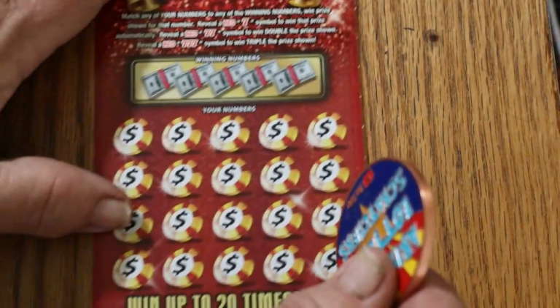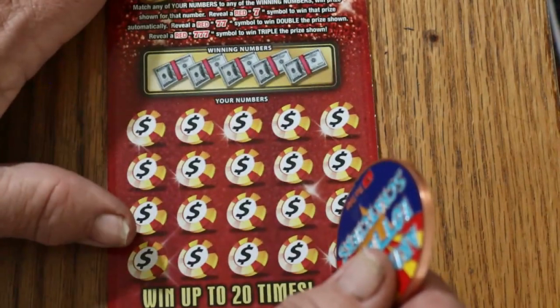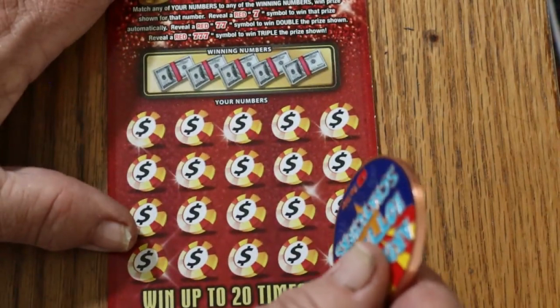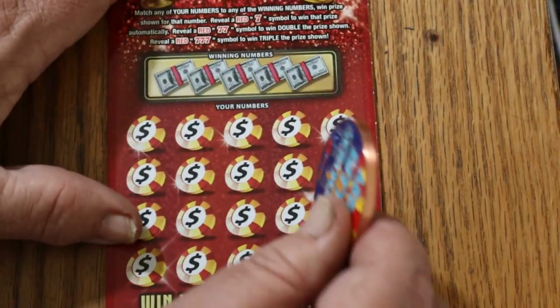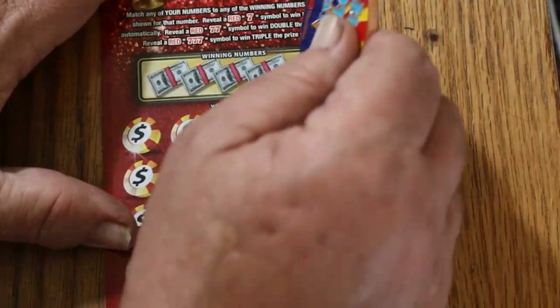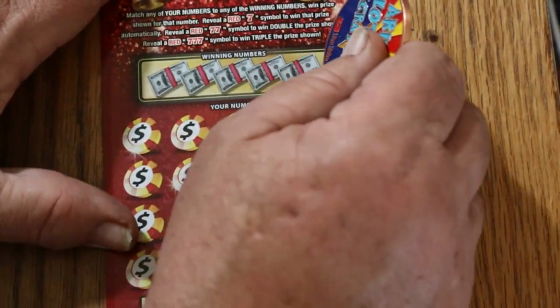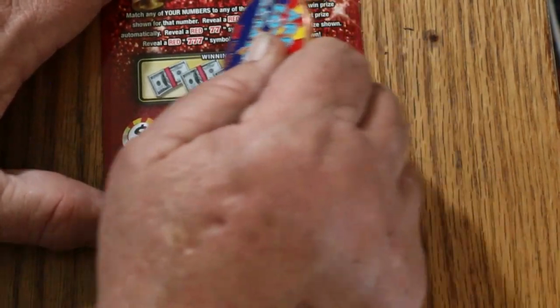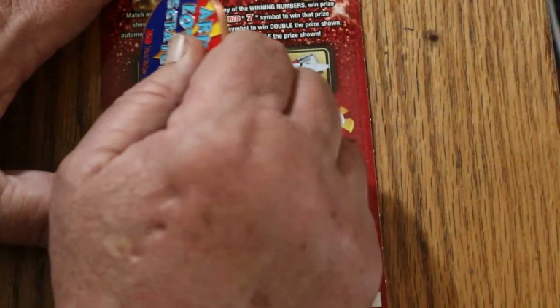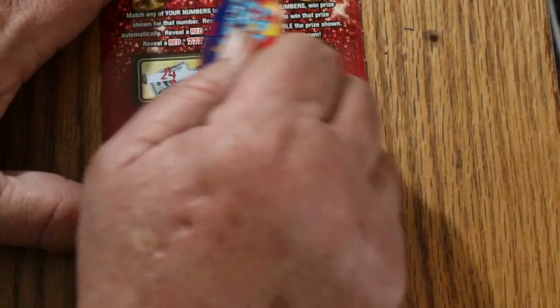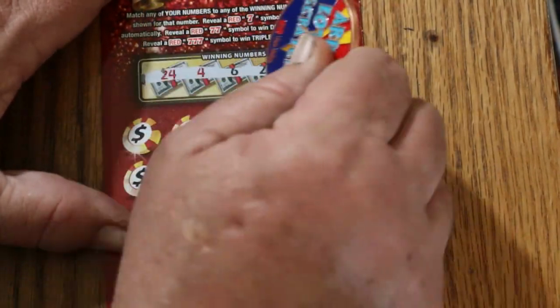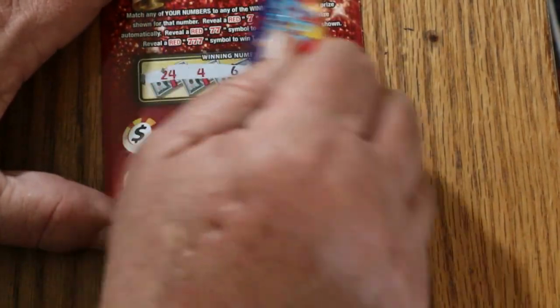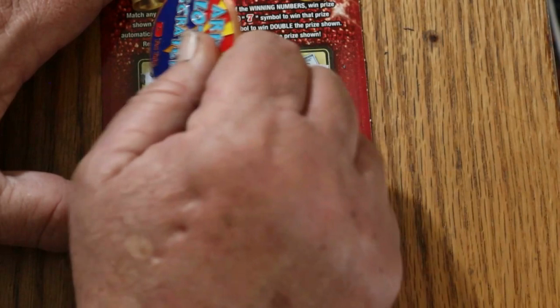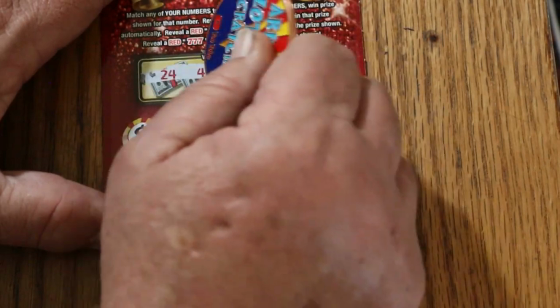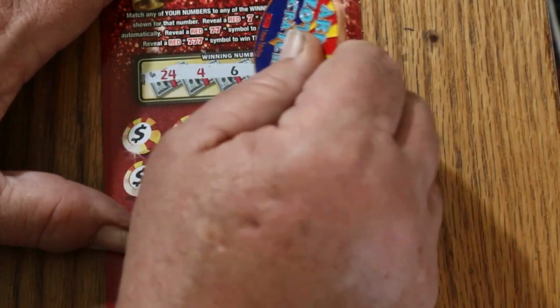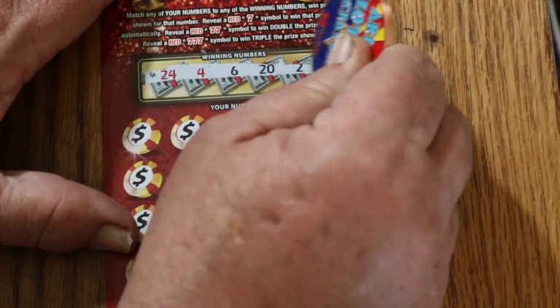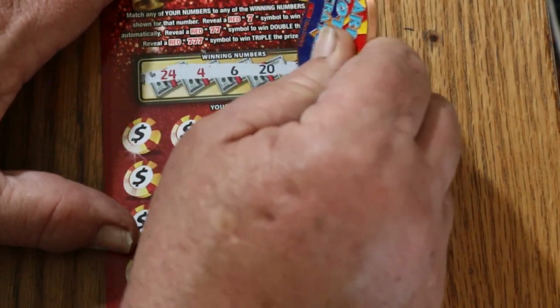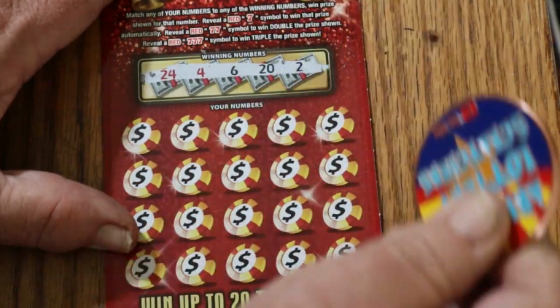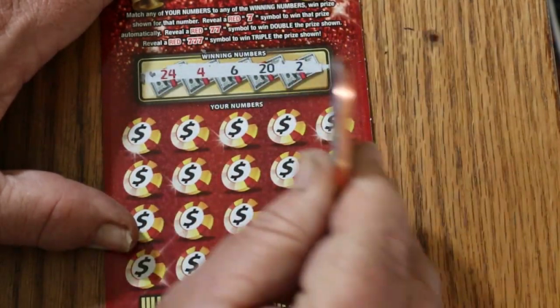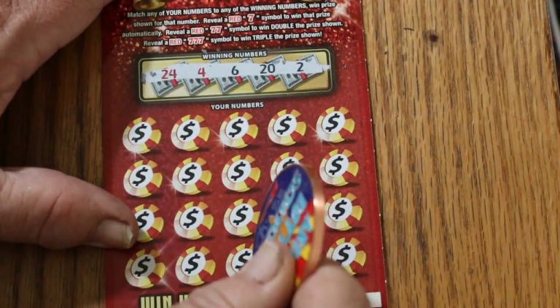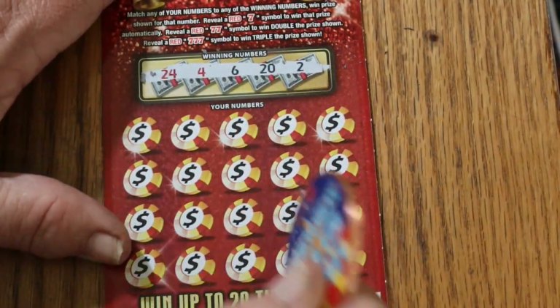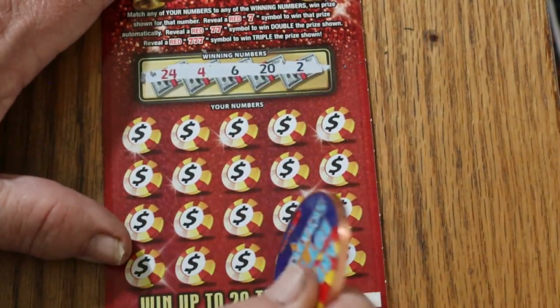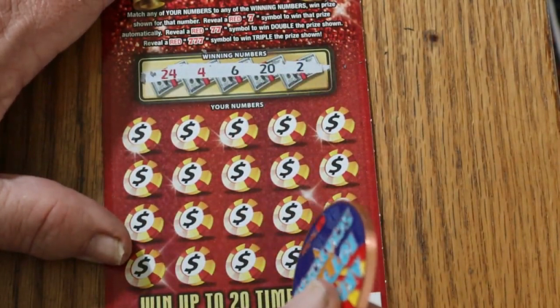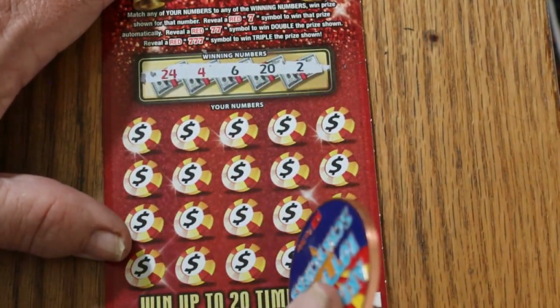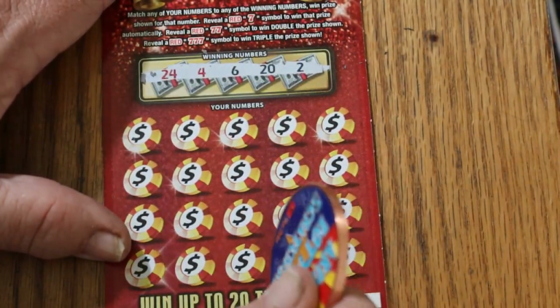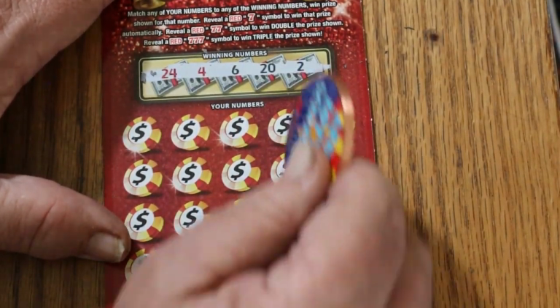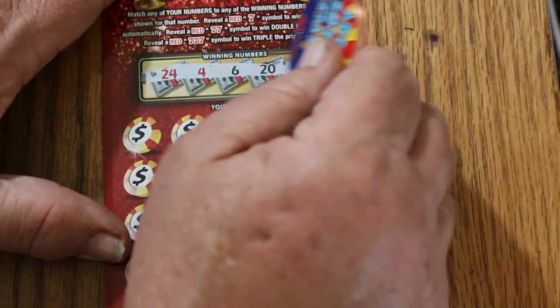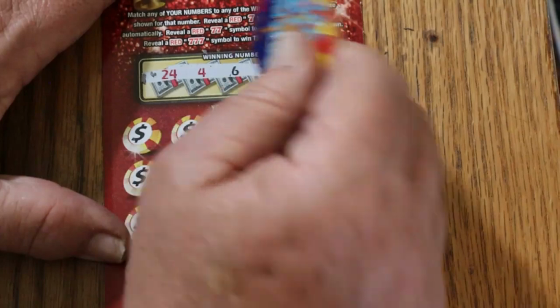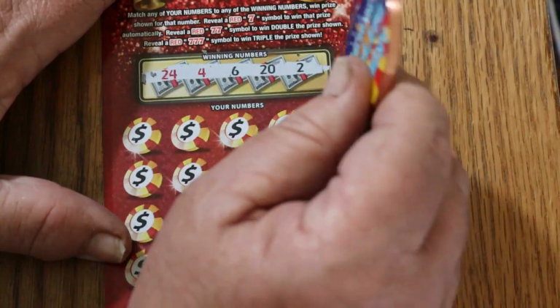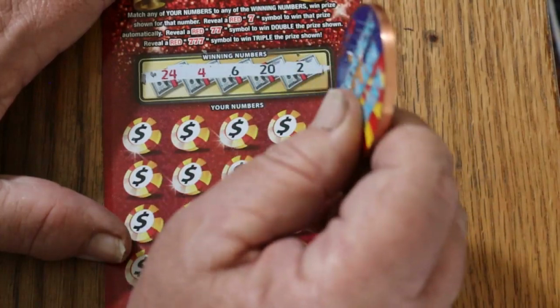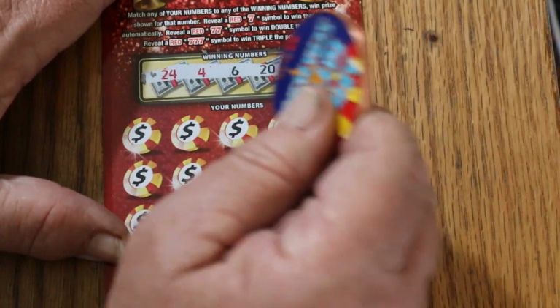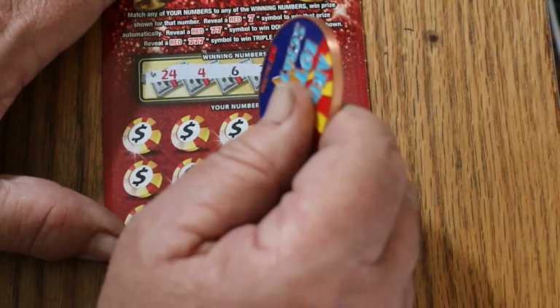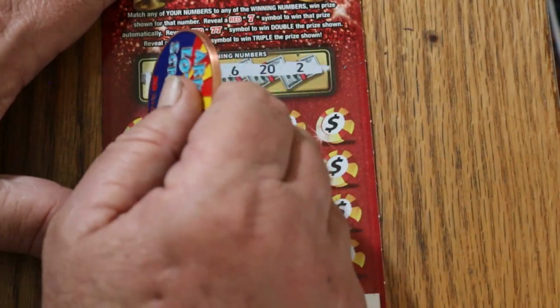Ticket thirty-three. Twenty-four, four, six, twenty, and two. And it is possible to get a manual win all on this — haven't seen that happen to me yet.